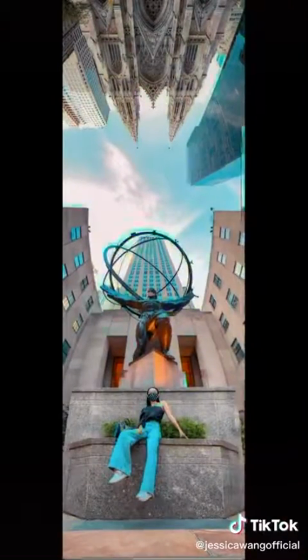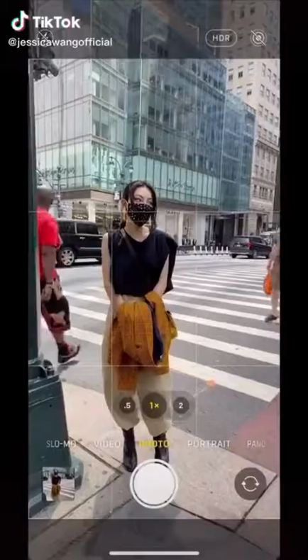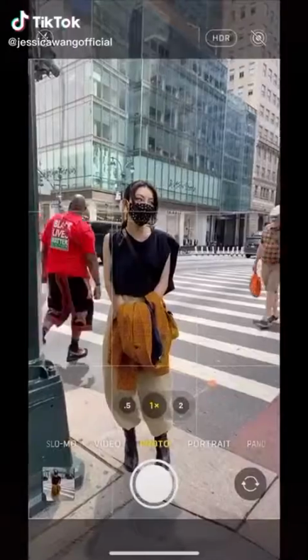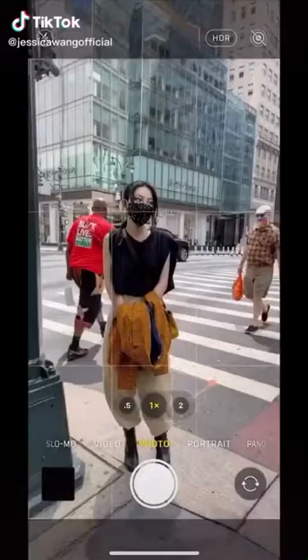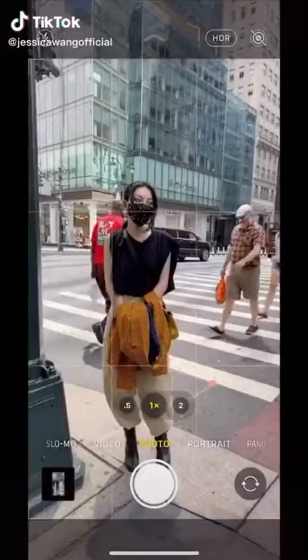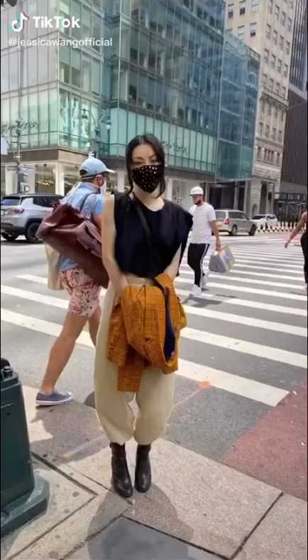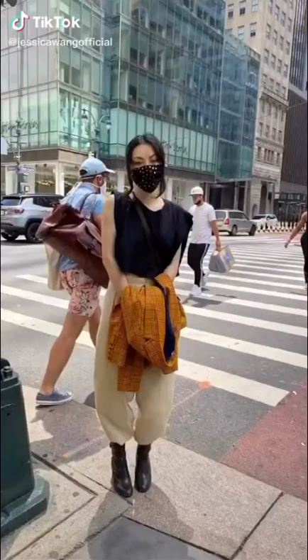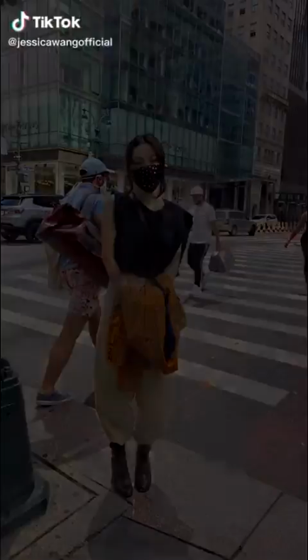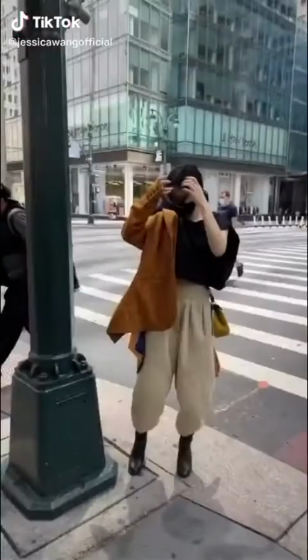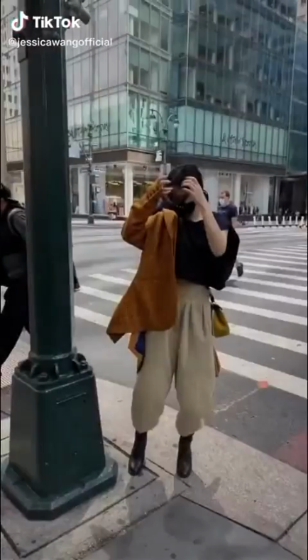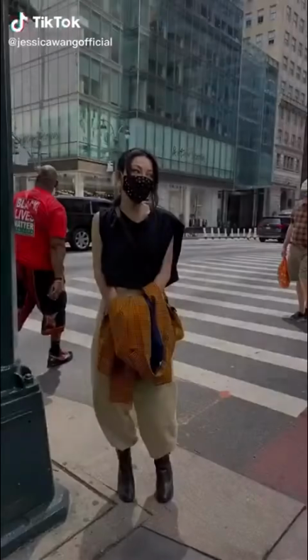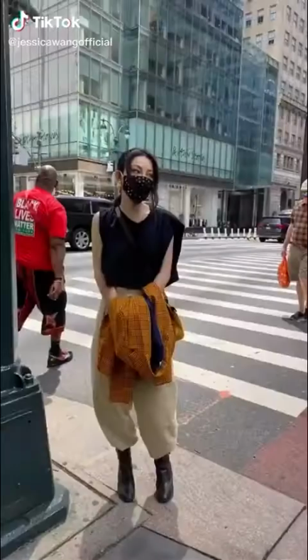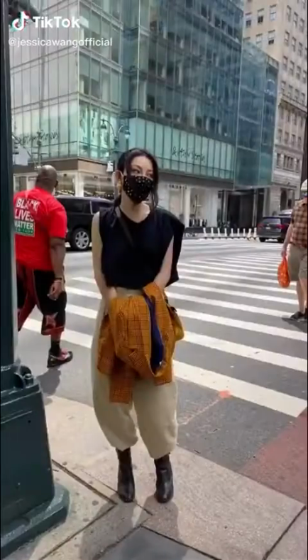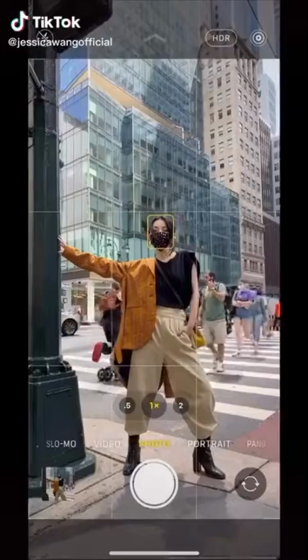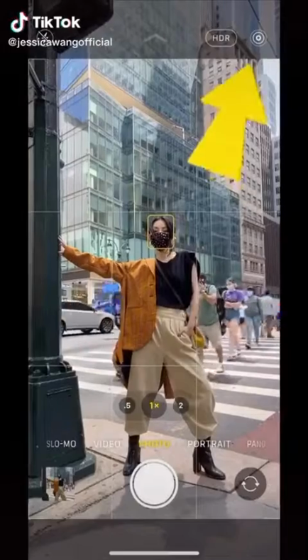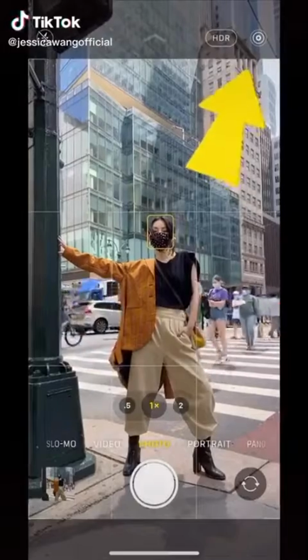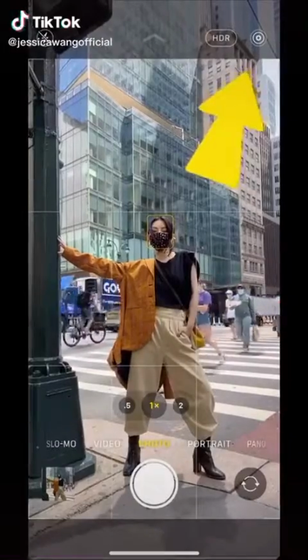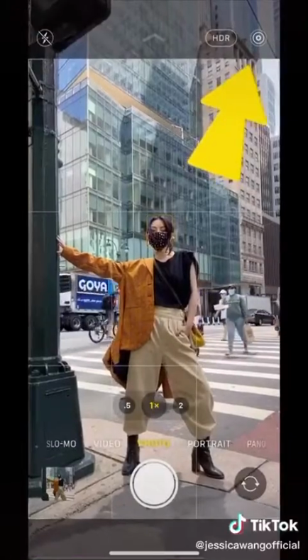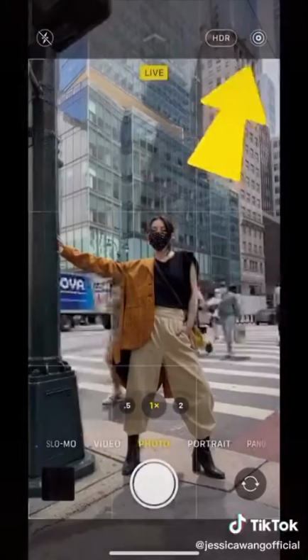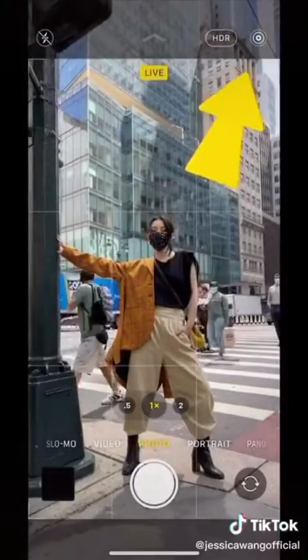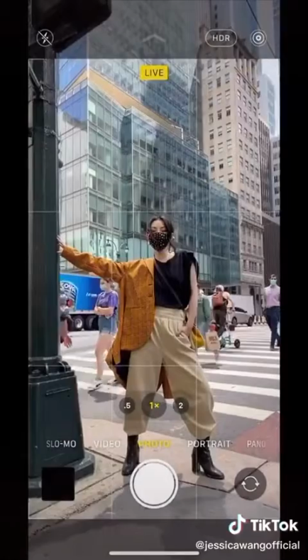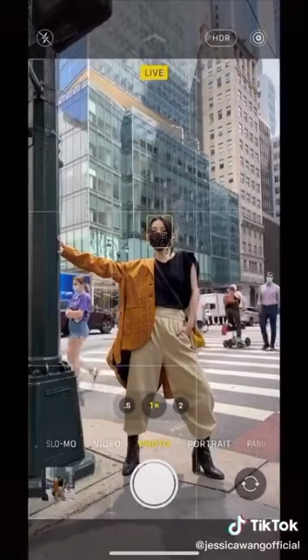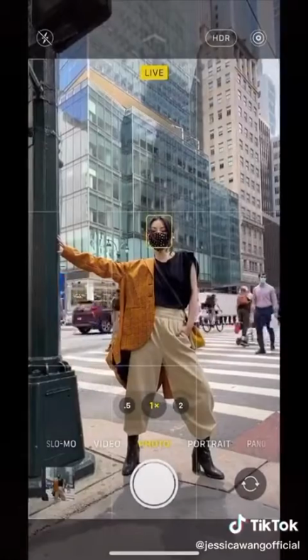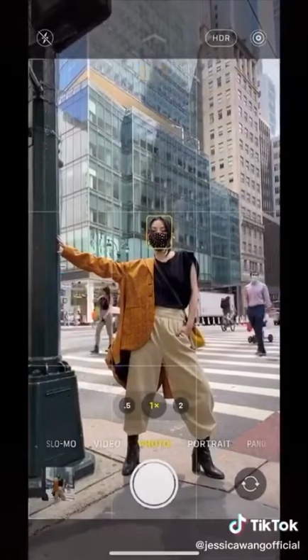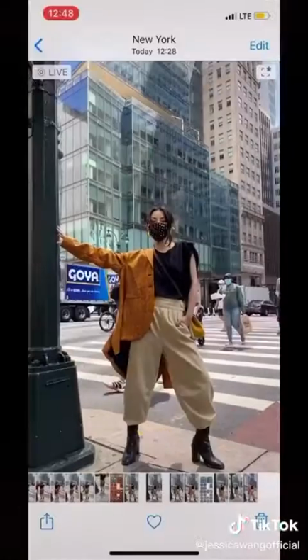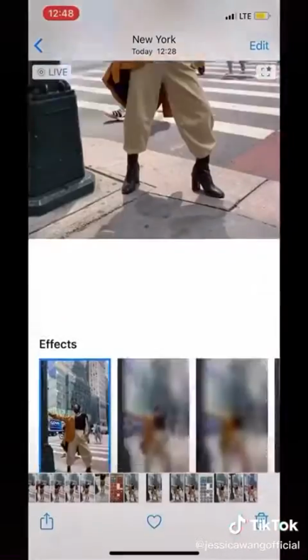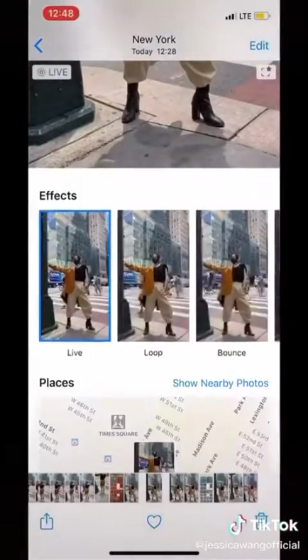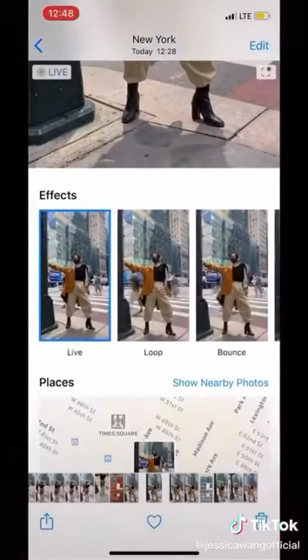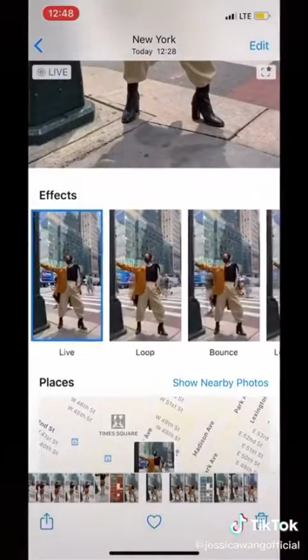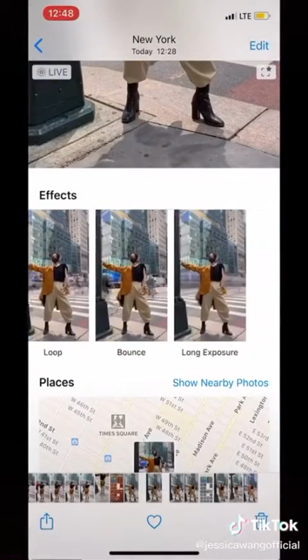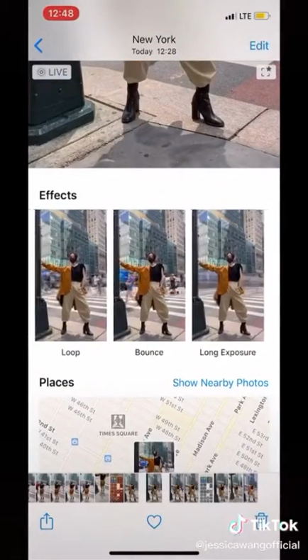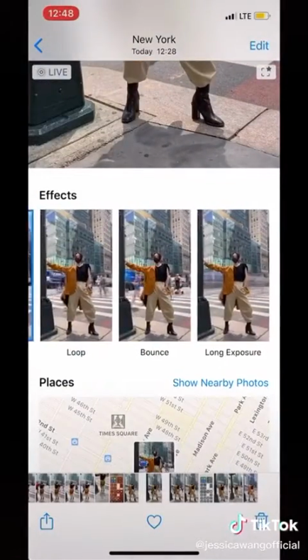Is this you trying to get a street style shot? Next time try this: turn on live mode, hold still for three seconds, then swipe up to select long exposure.